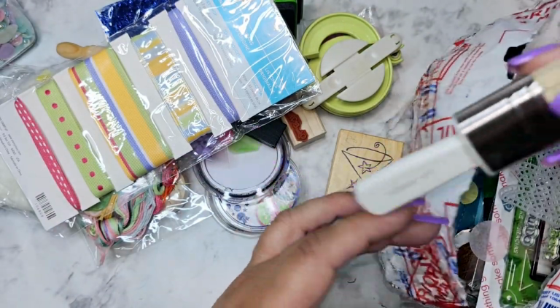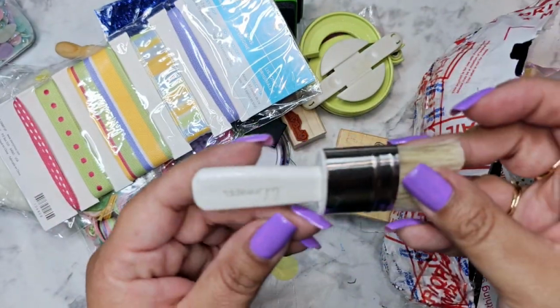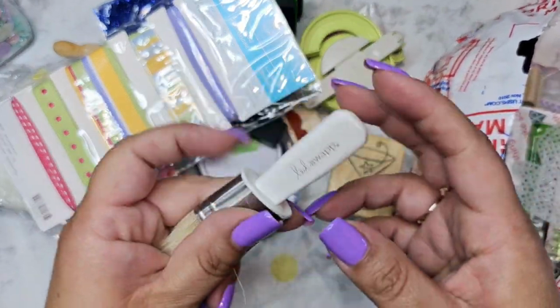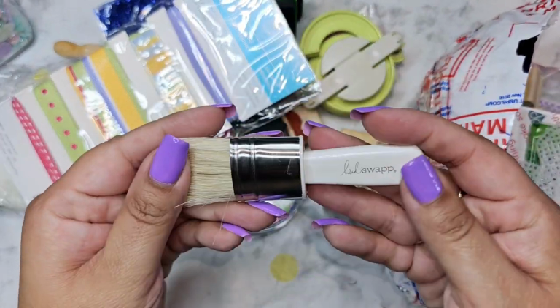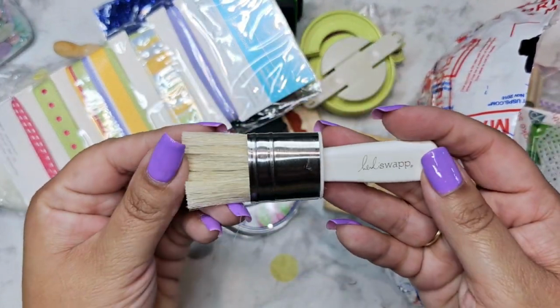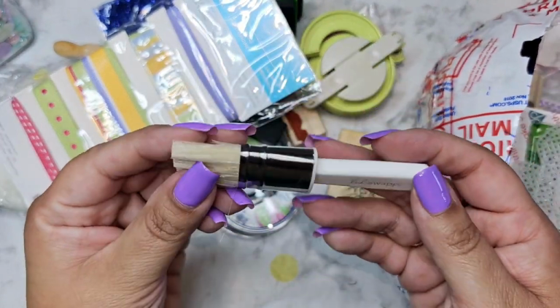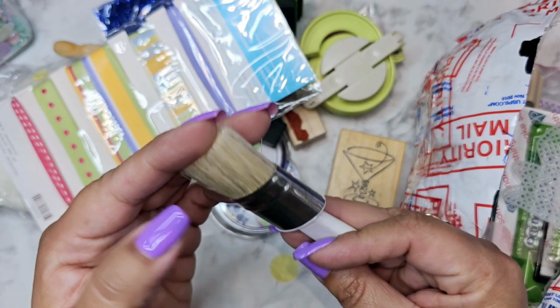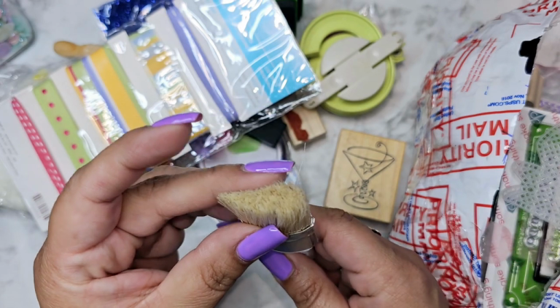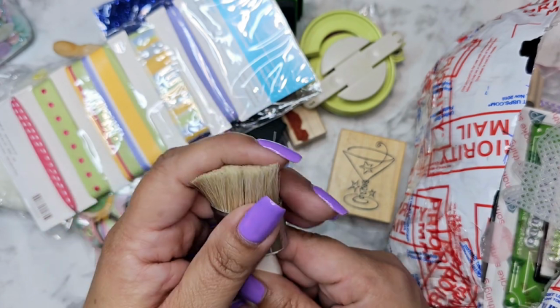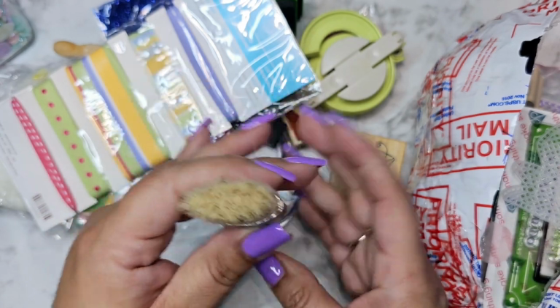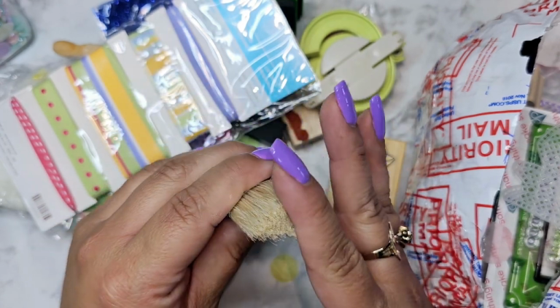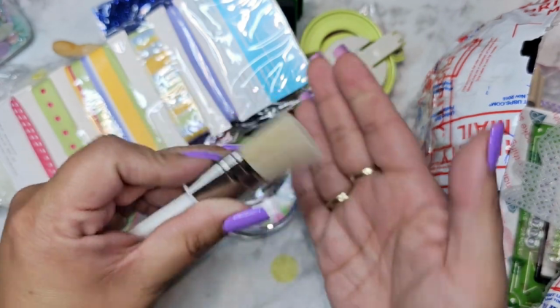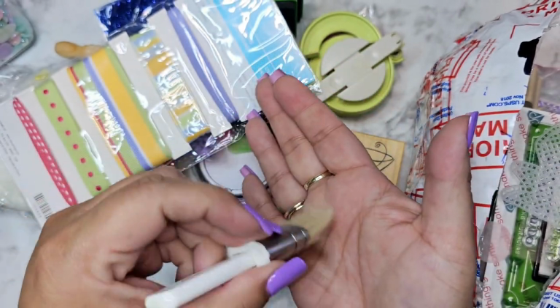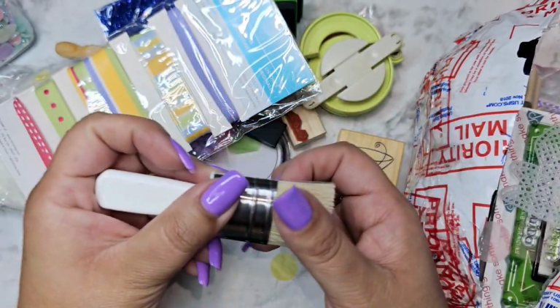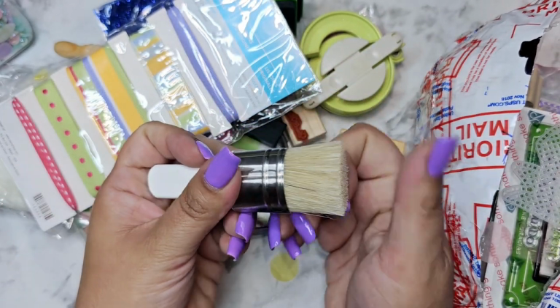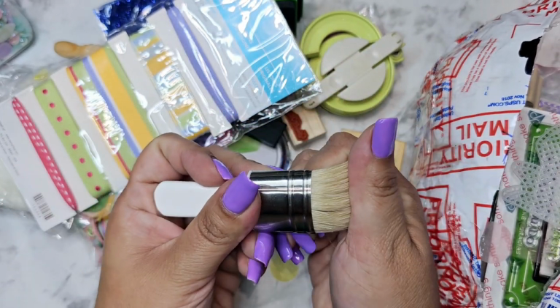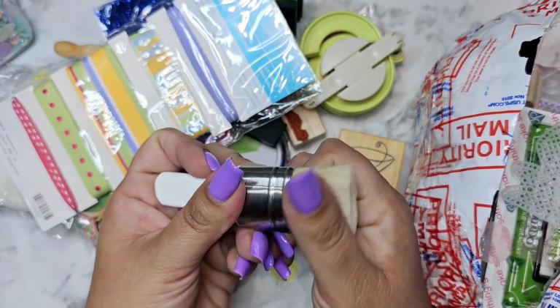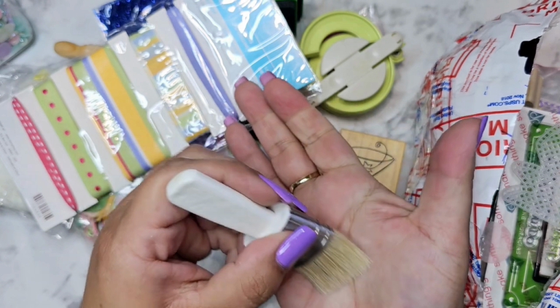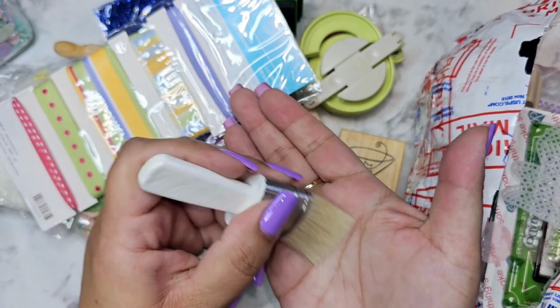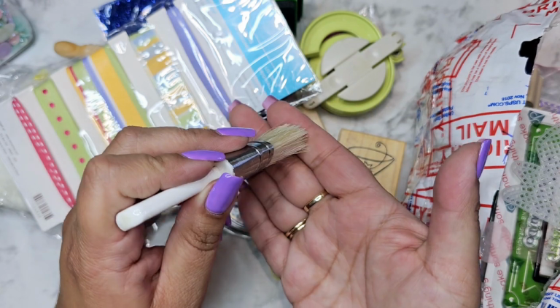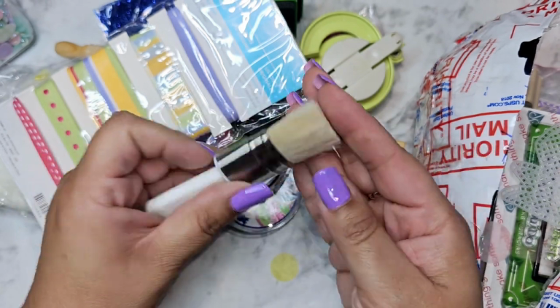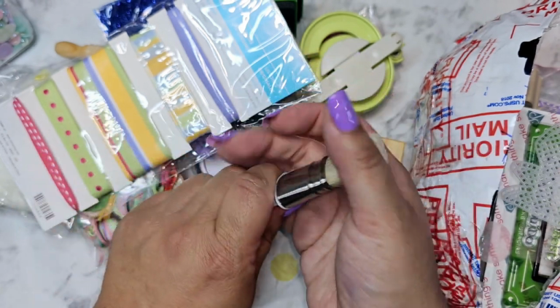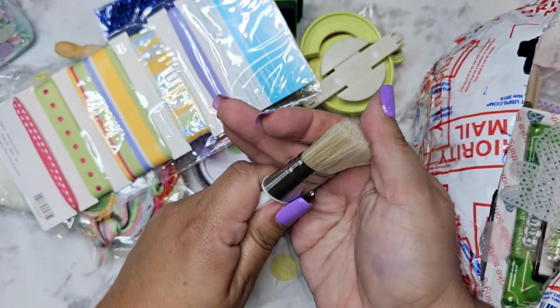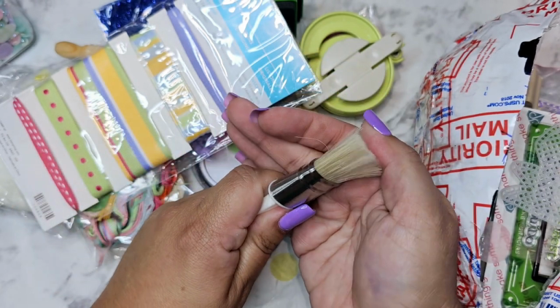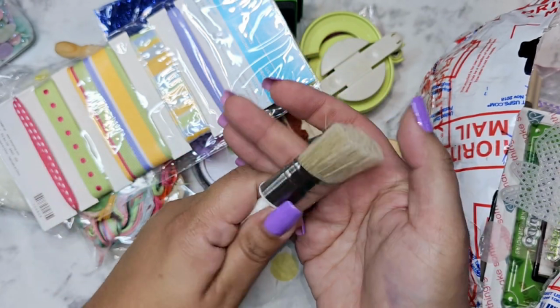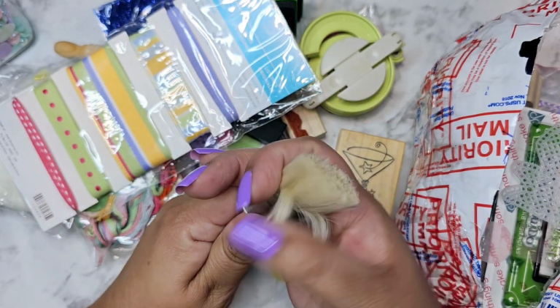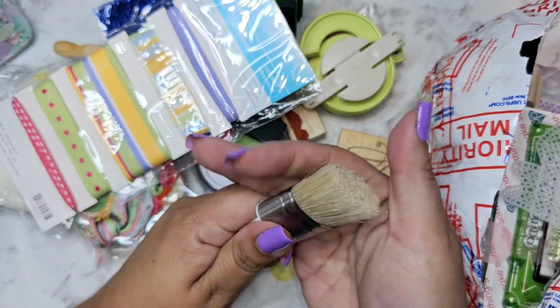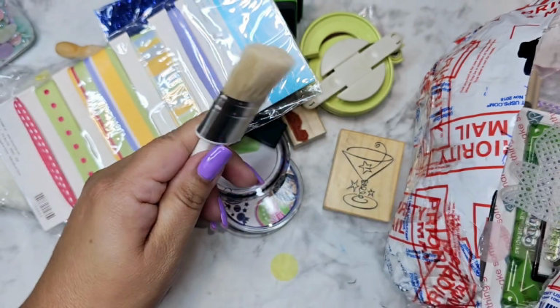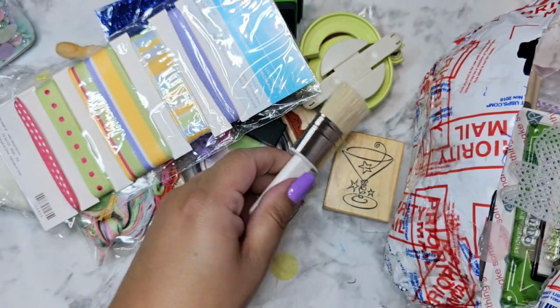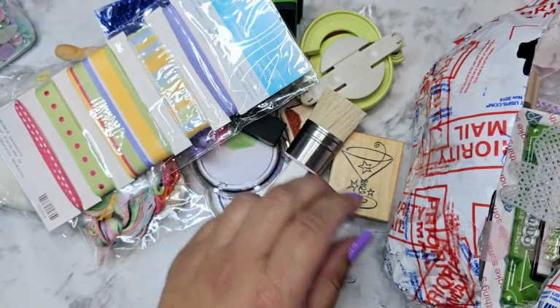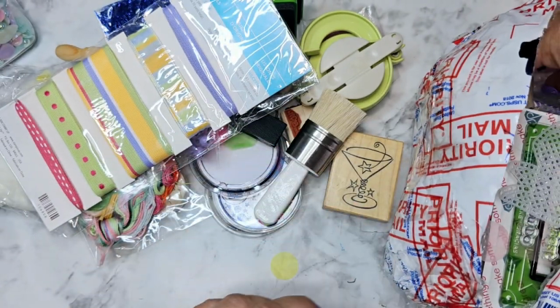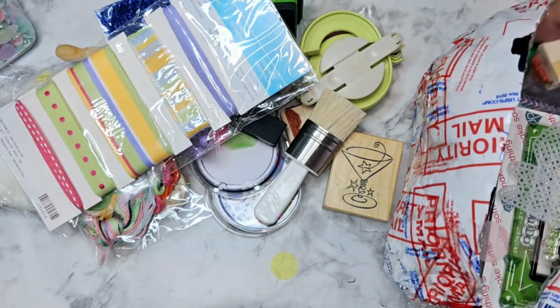We've got a Heidi Swapp brush. What kind of brush is this? It feels nice — does it cover a big surface, or is it a splatter brush? Am I overthinking it? Is it just a regular brush?